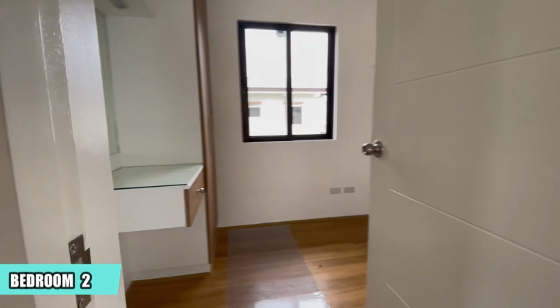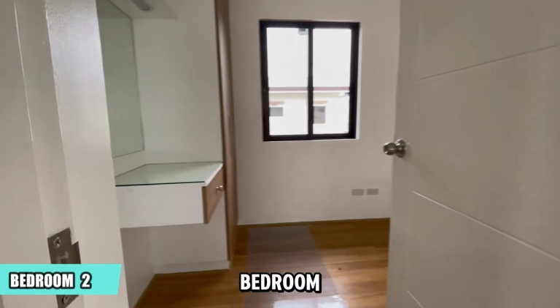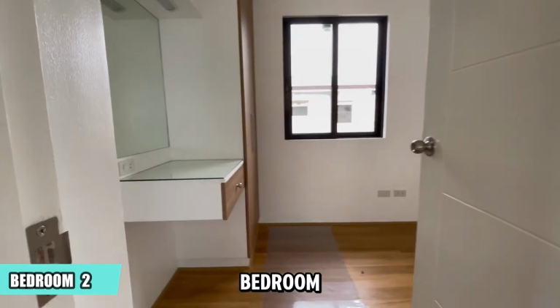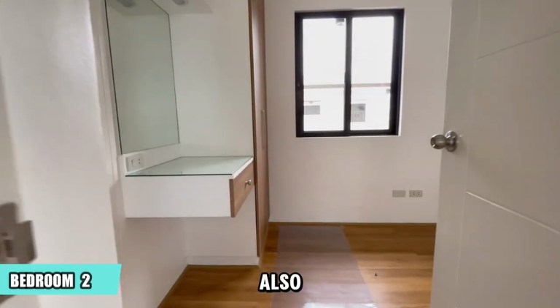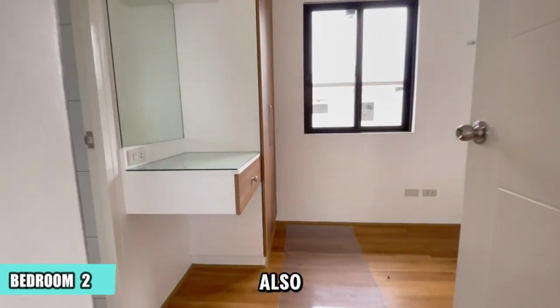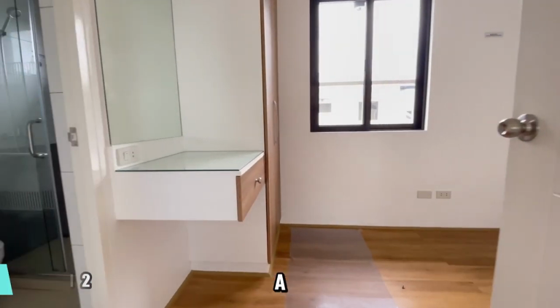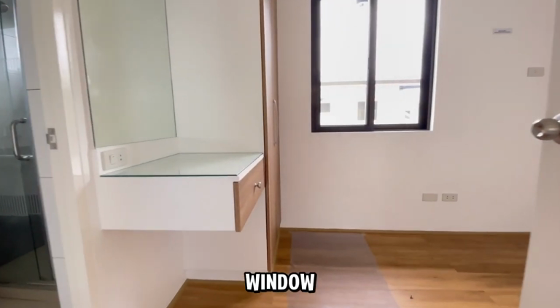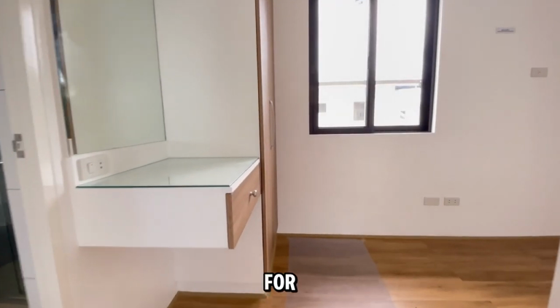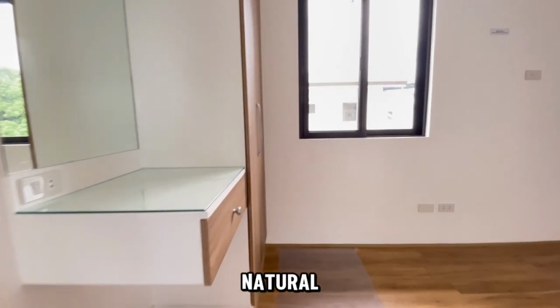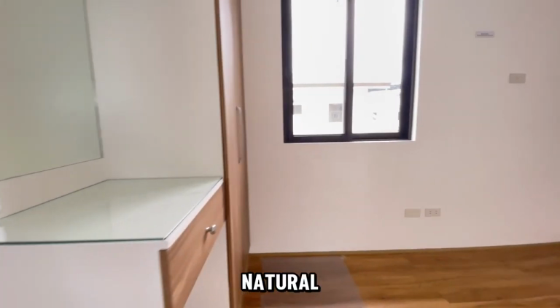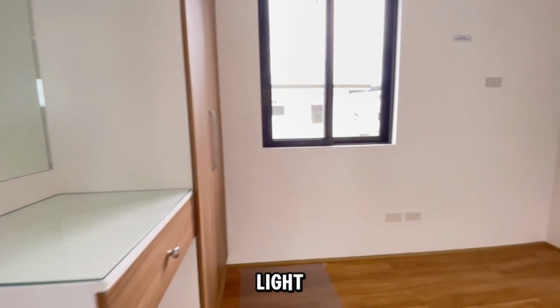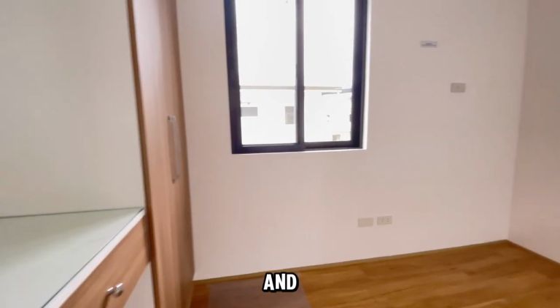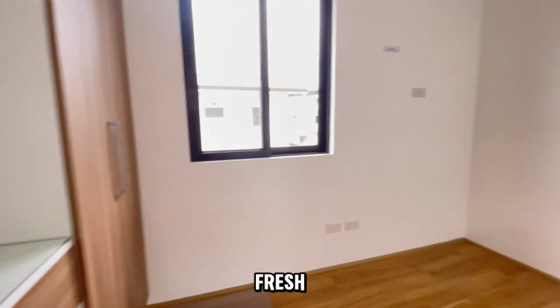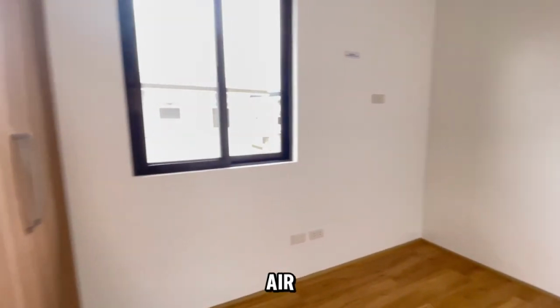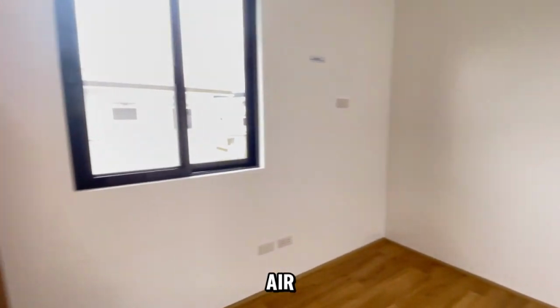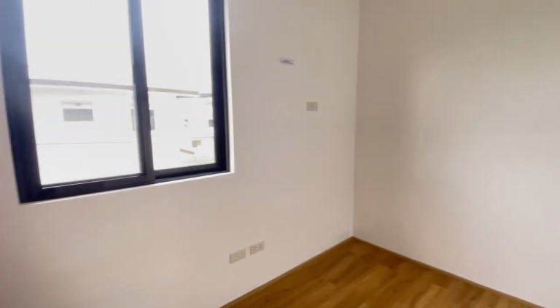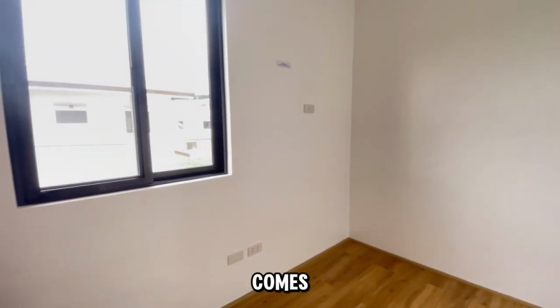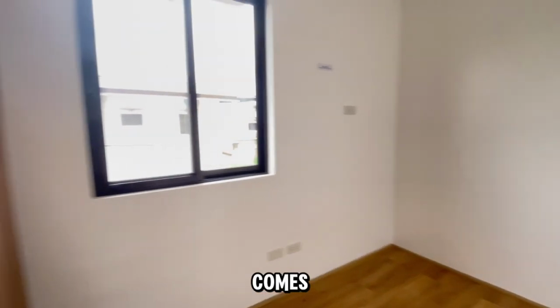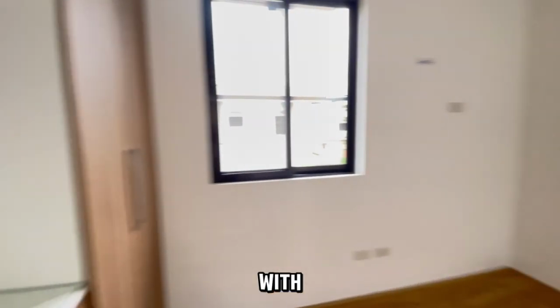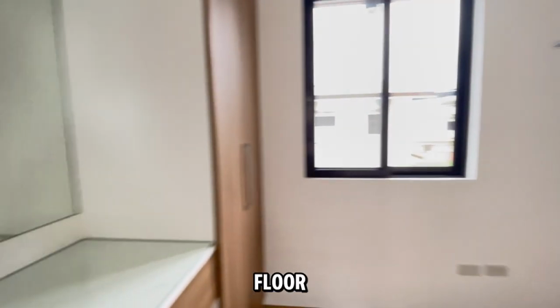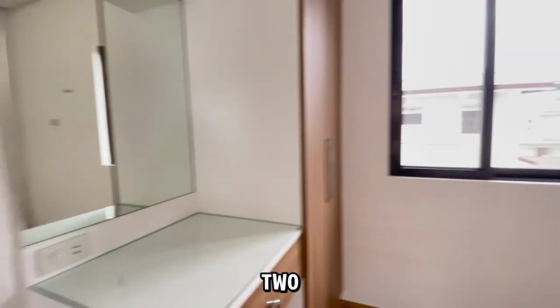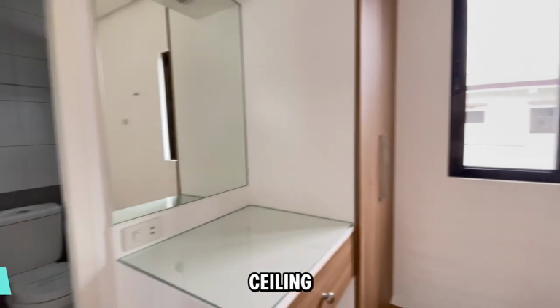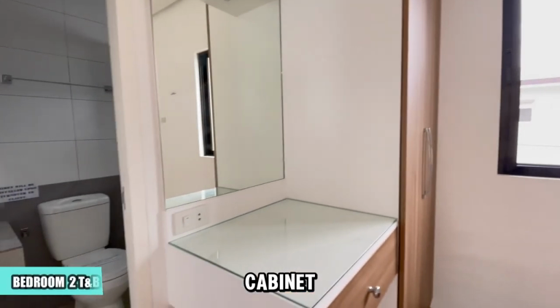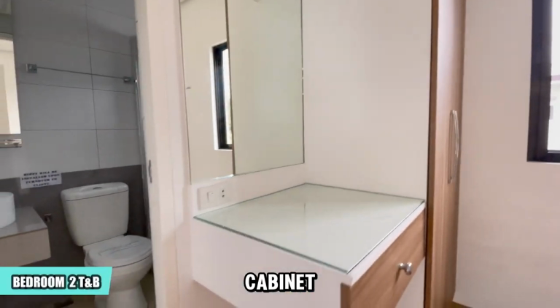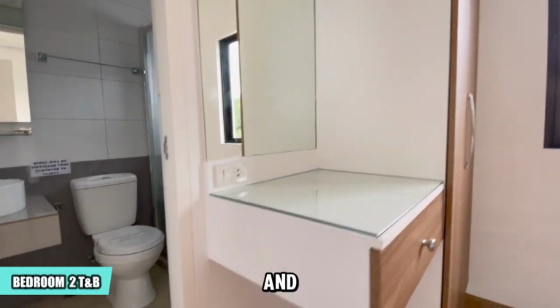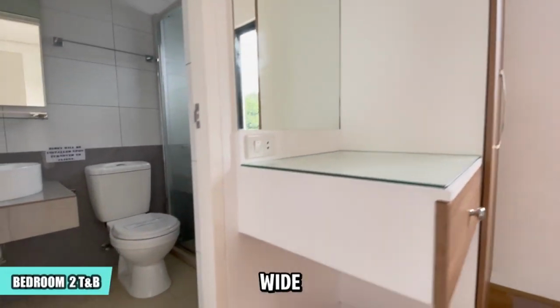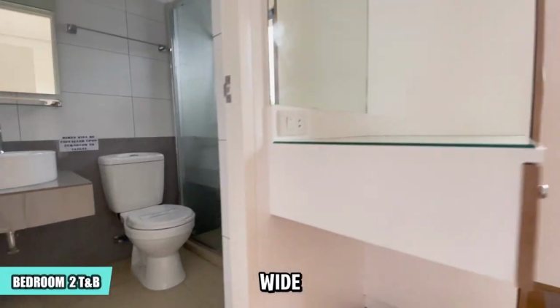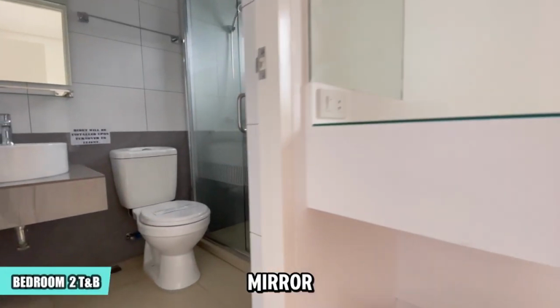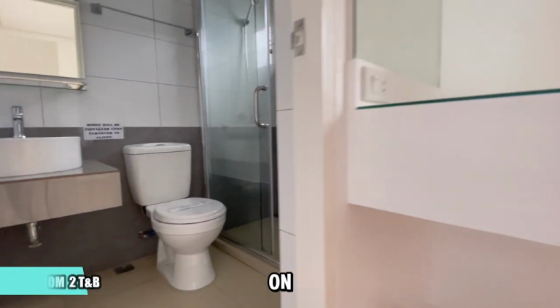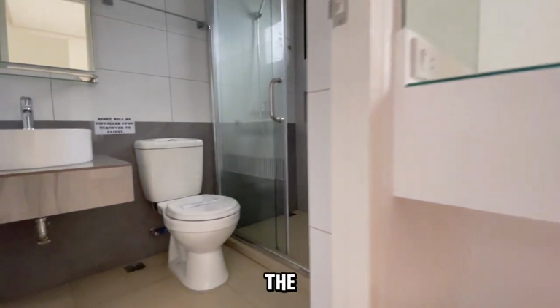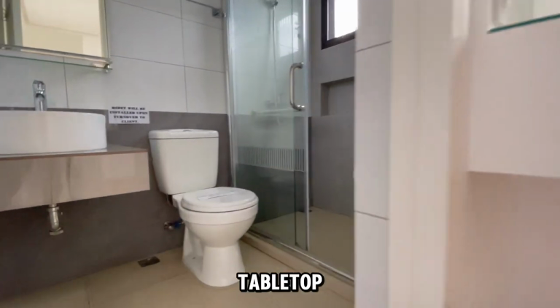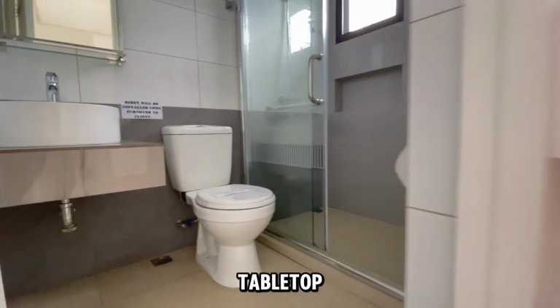Bedroom 2 also has a window for natural light and fresh air. It comes with a floor-to-ceiling cabinet and a wide mirror on the tabletop.